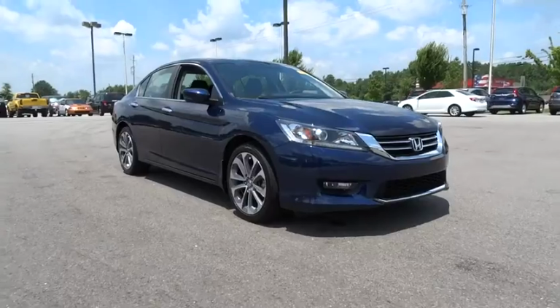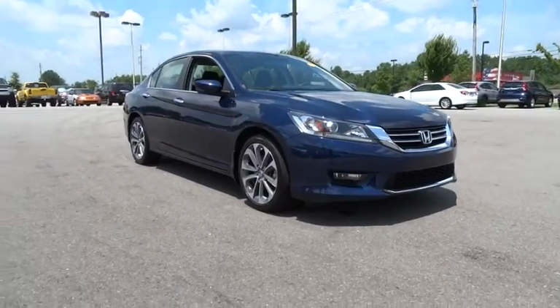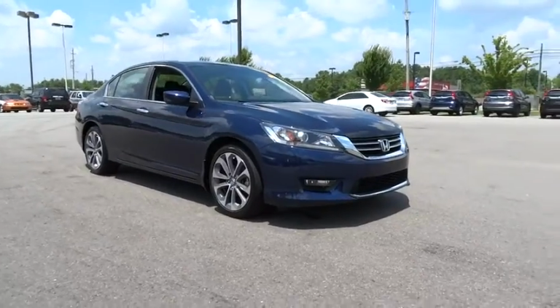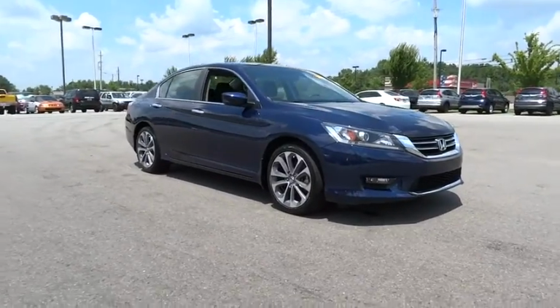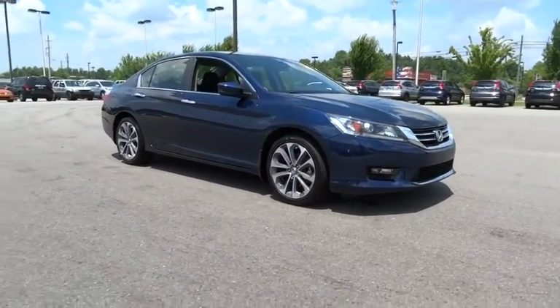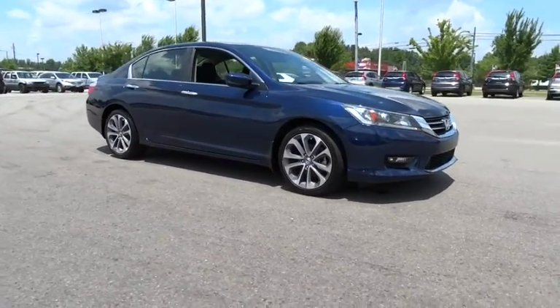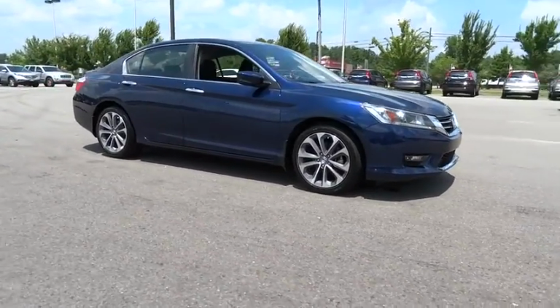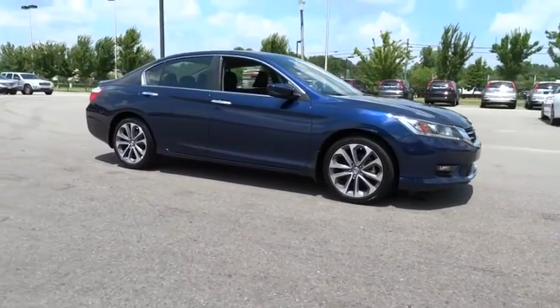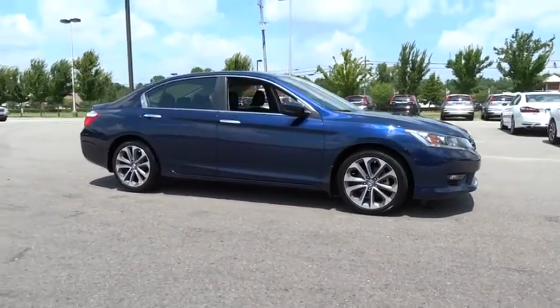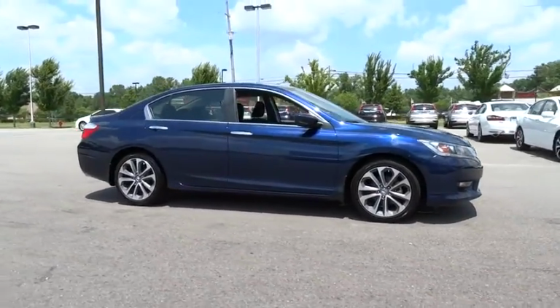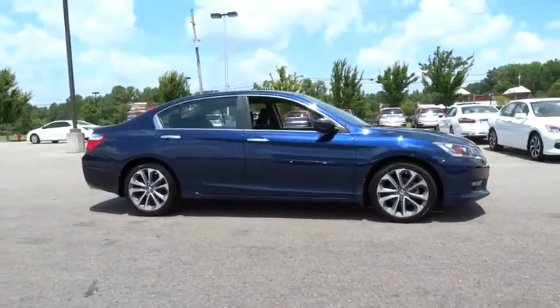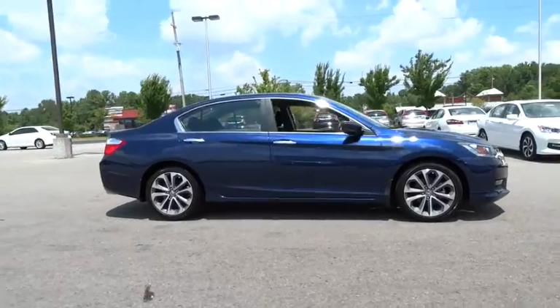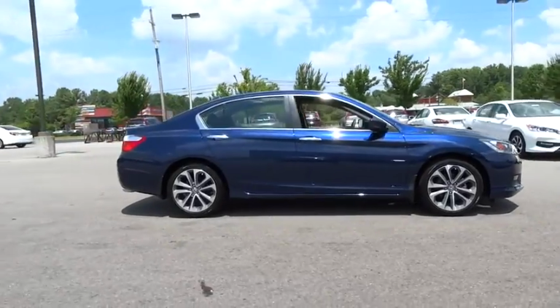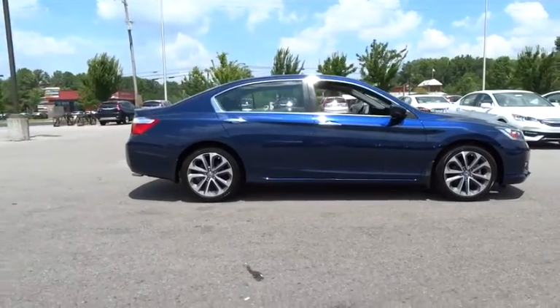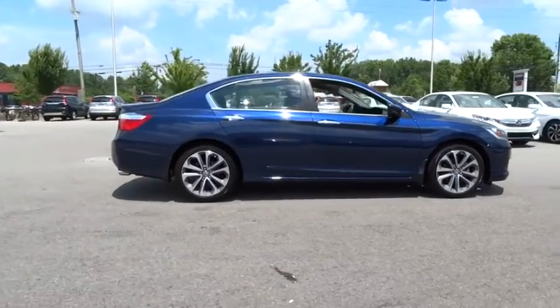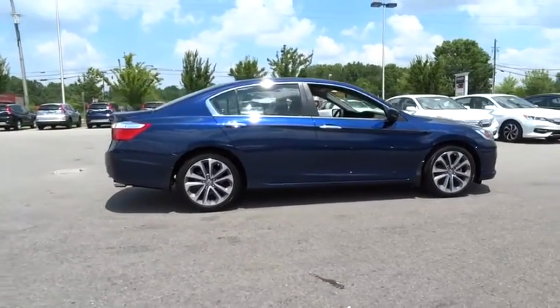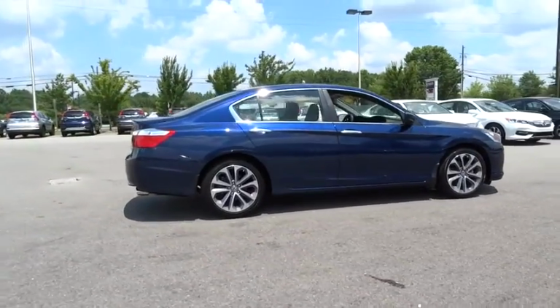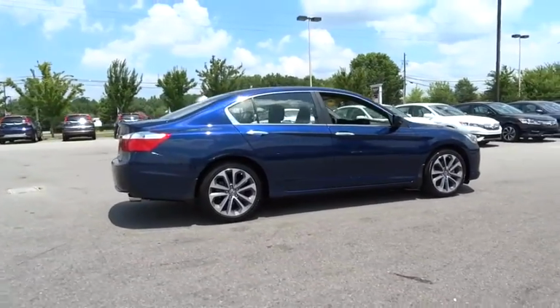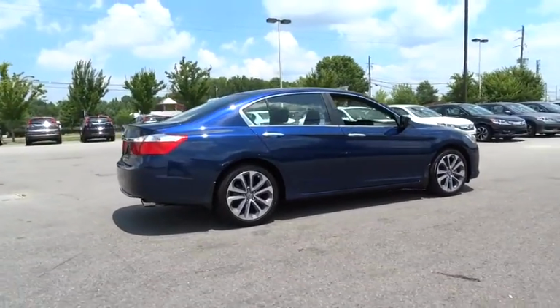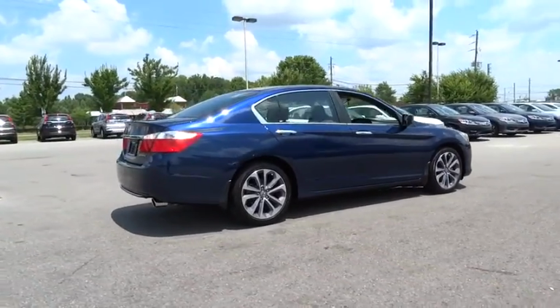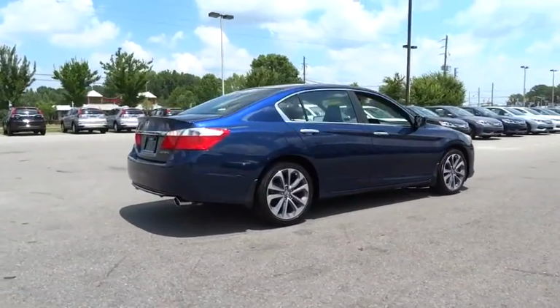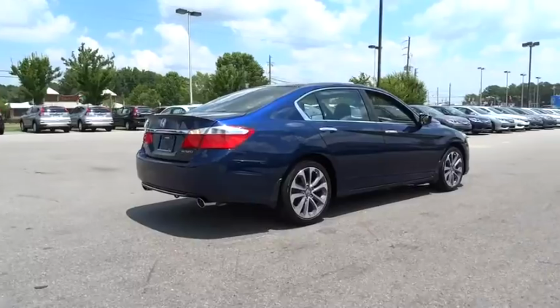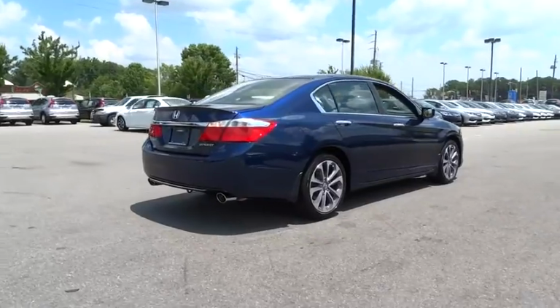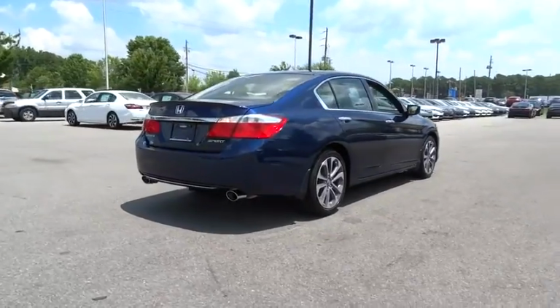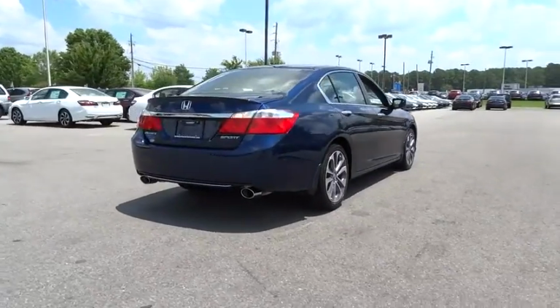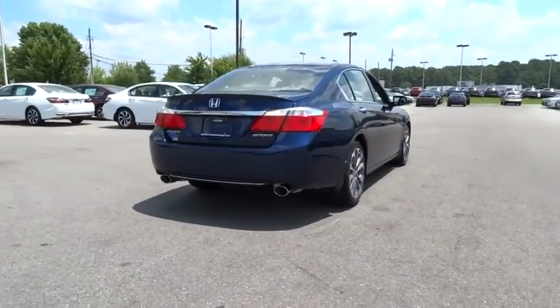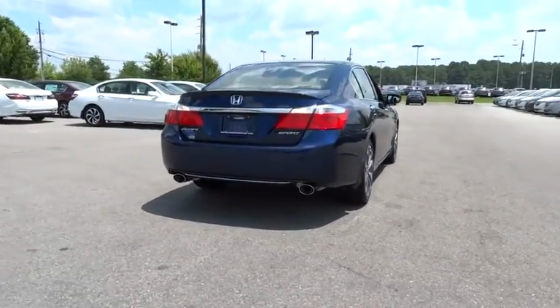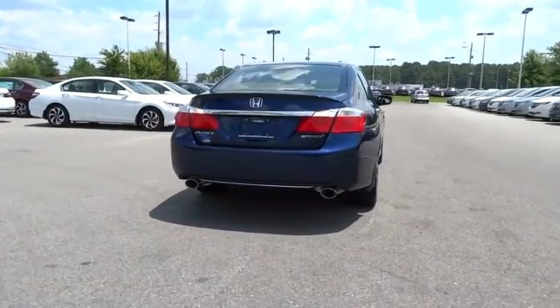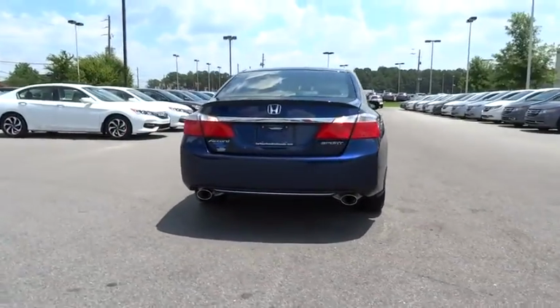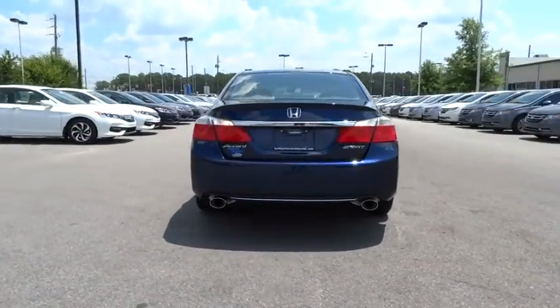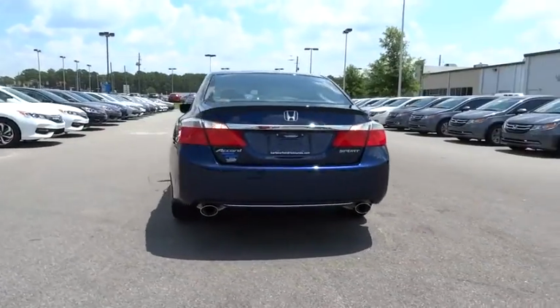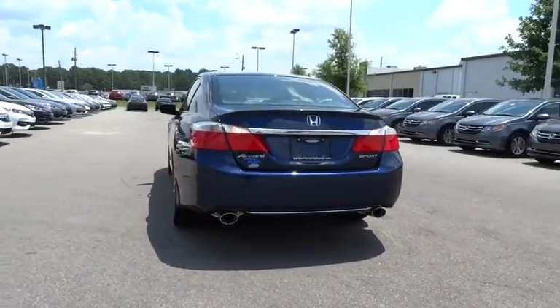The 2014 Honda Accord — ingeniously simple, yet overflowing with luxury and technological creativity. All that and more in the Accord. This vehicle has less than 20,000 miles. Here are some of this vehicle's great options.